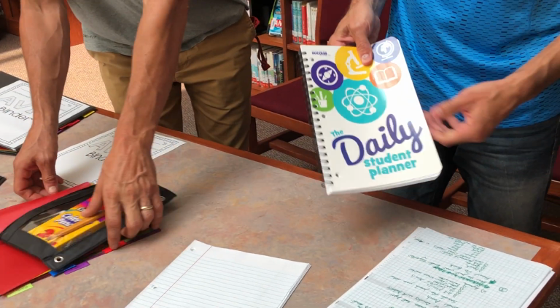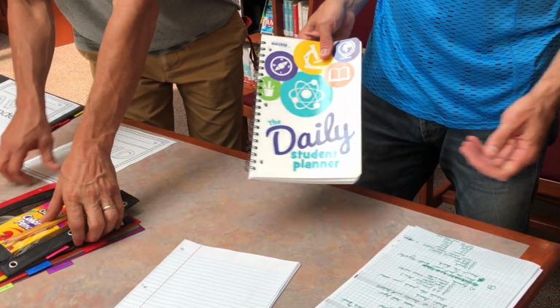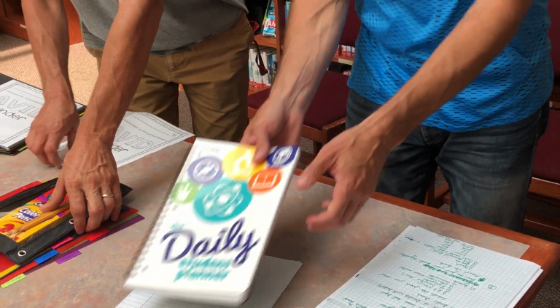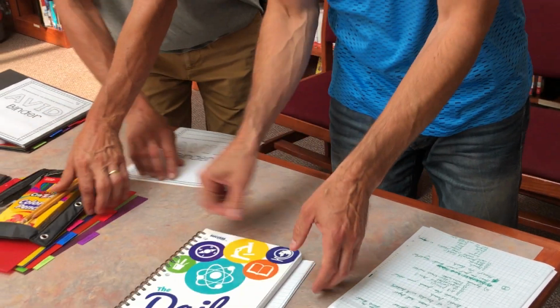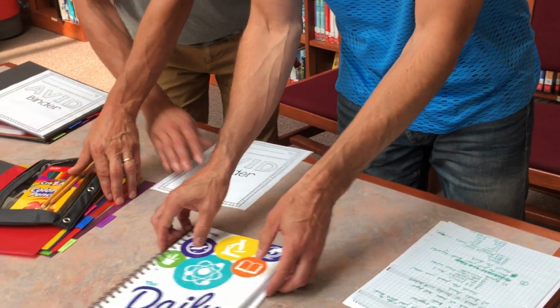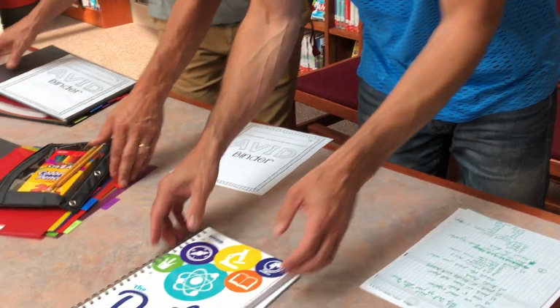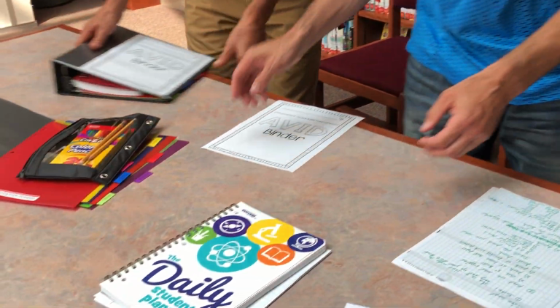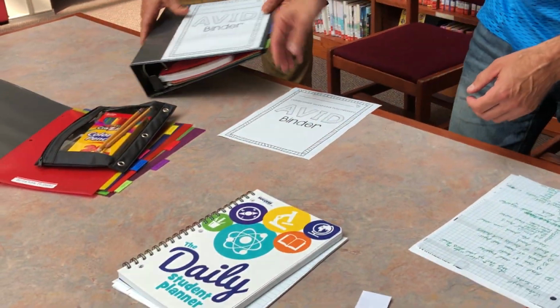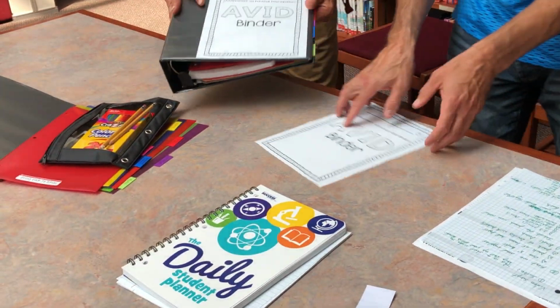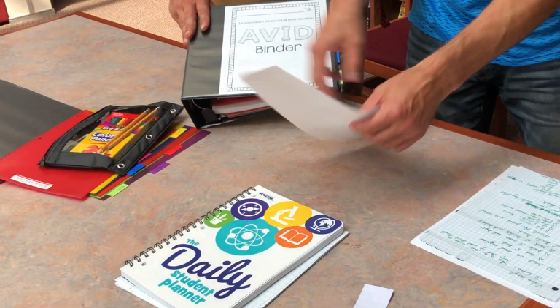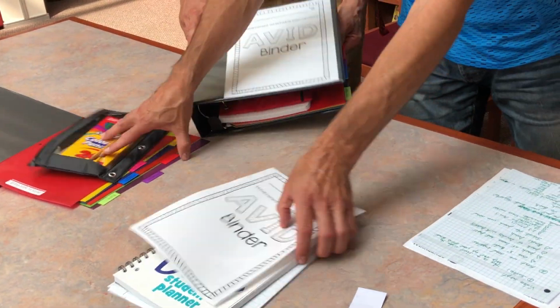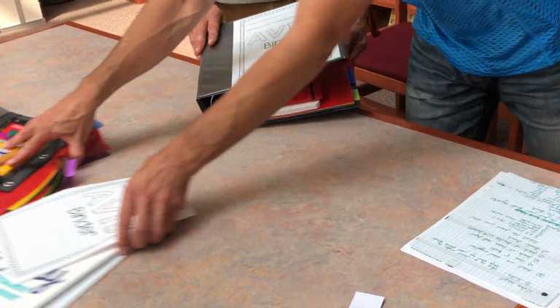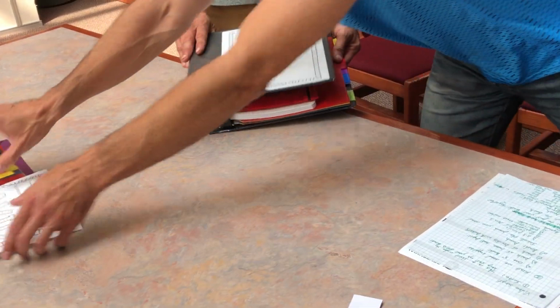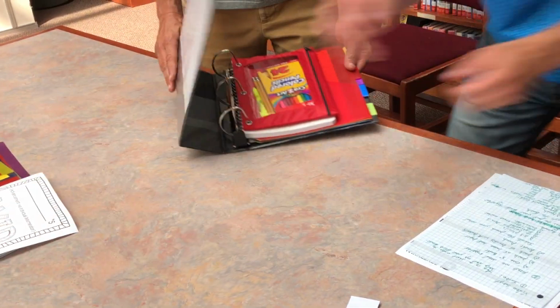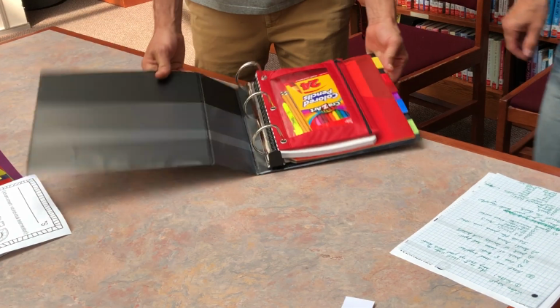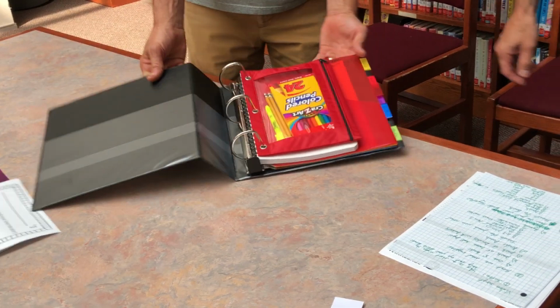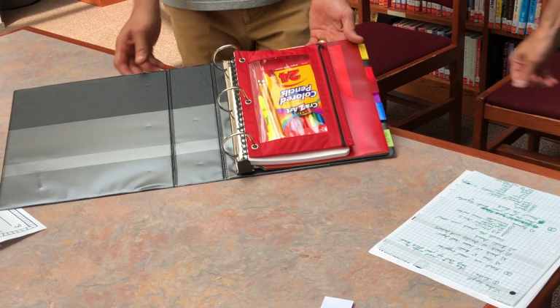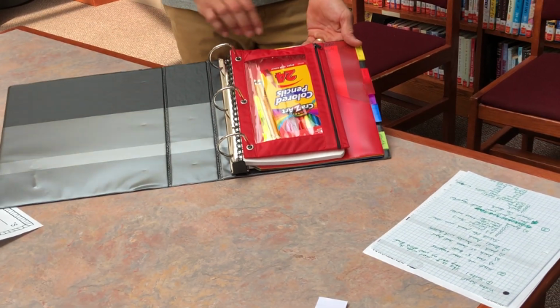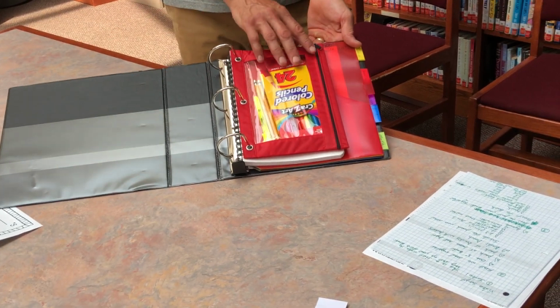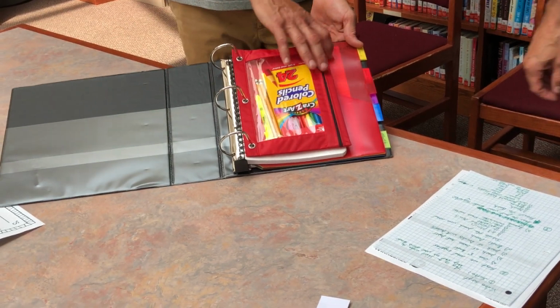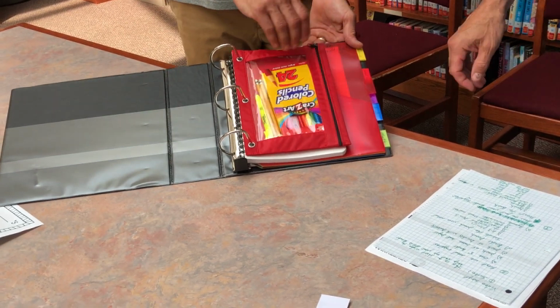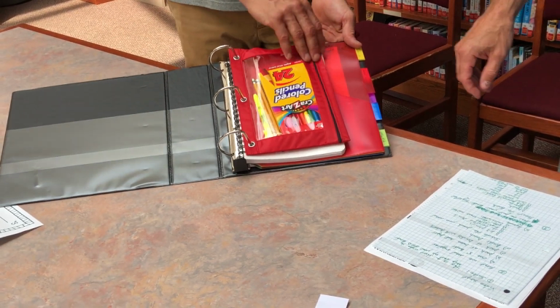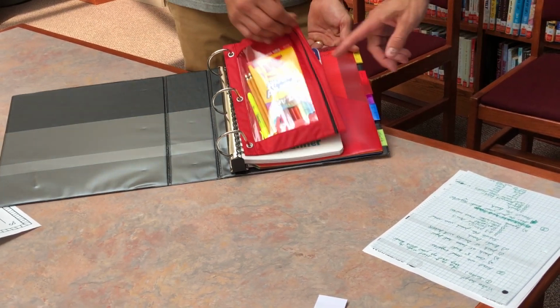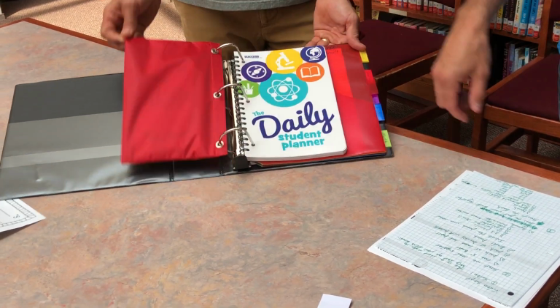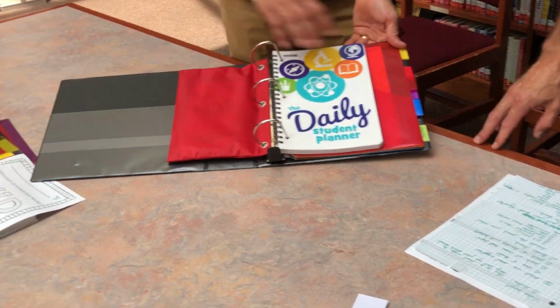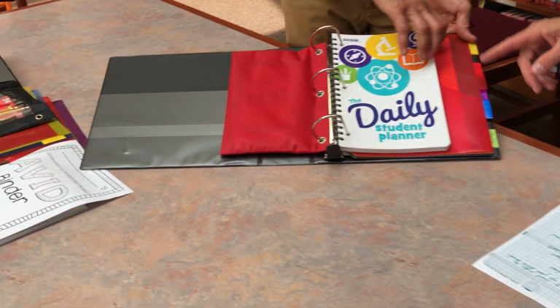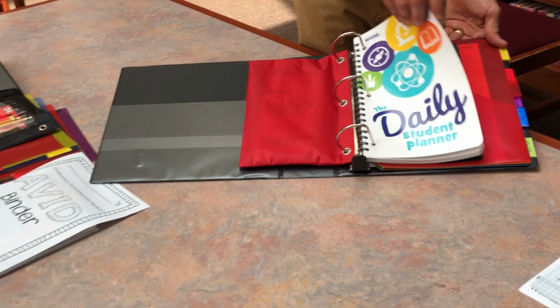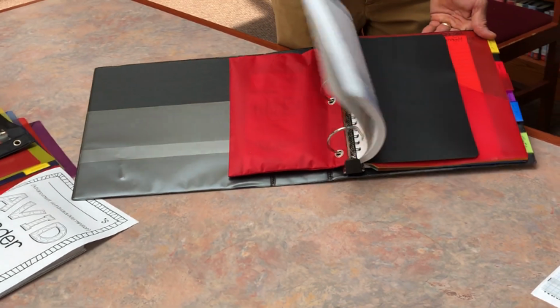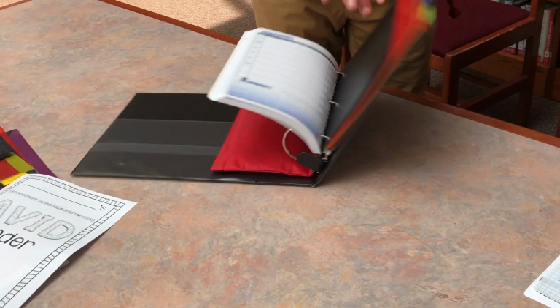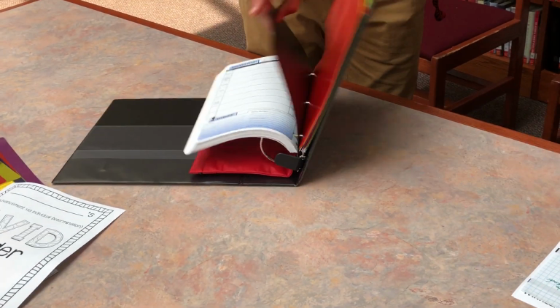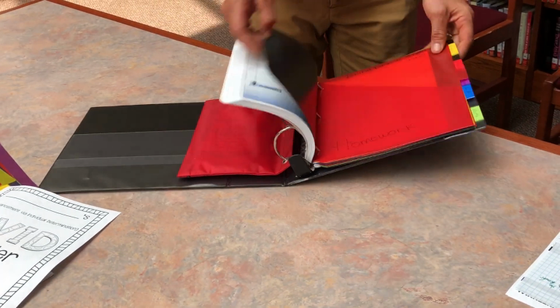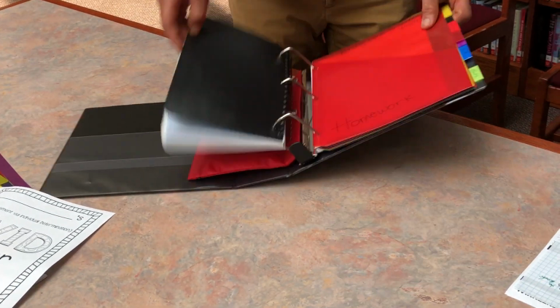So what we're going to do is put it all together for you, and you will see that from front to back you have your pencil pouch, your agenda, and then you have your folders.